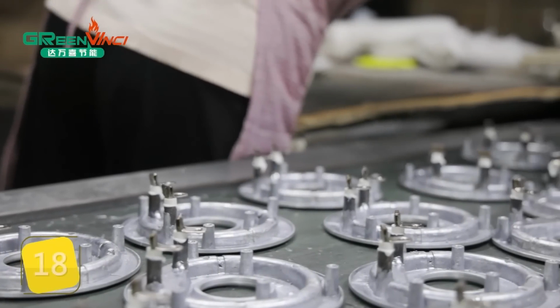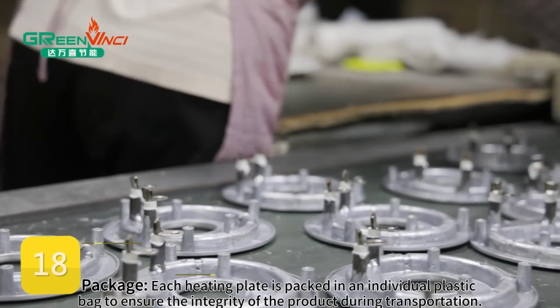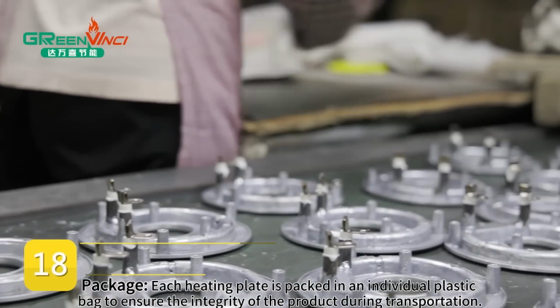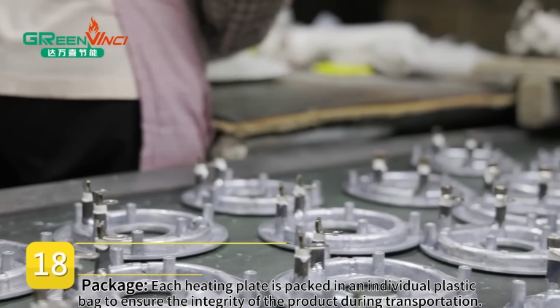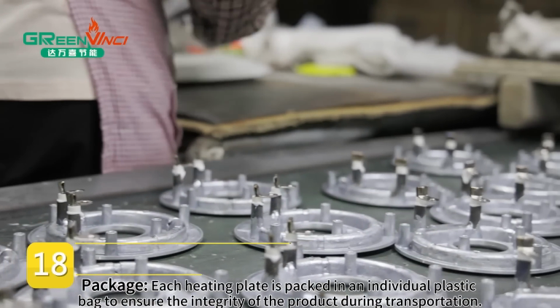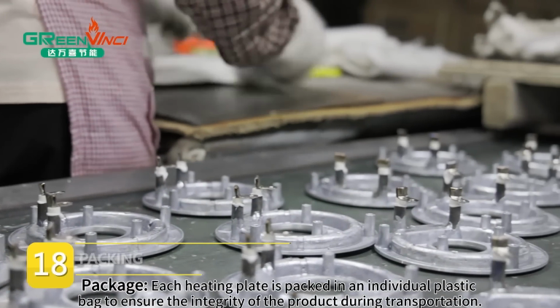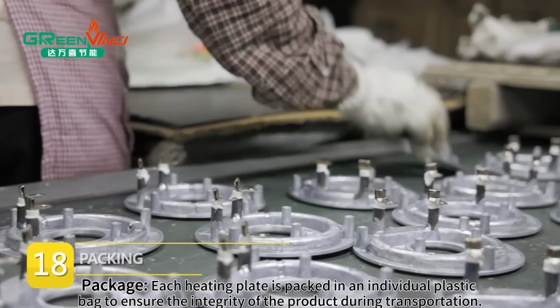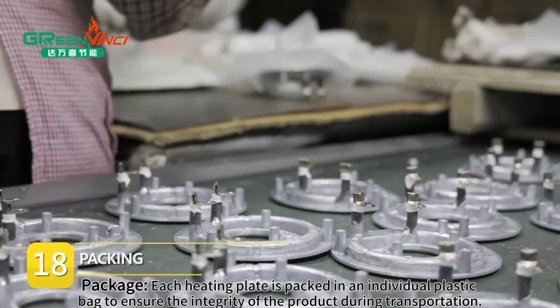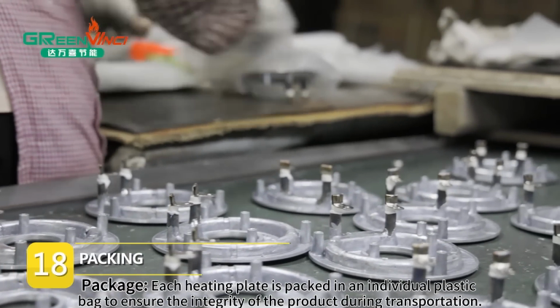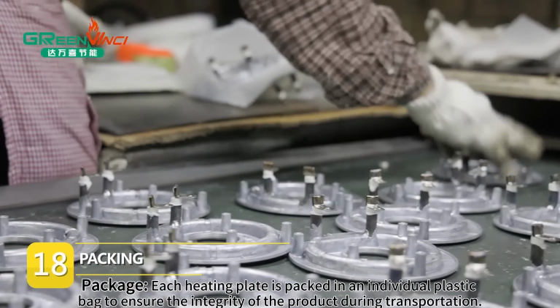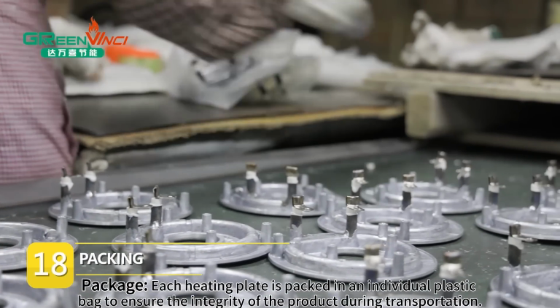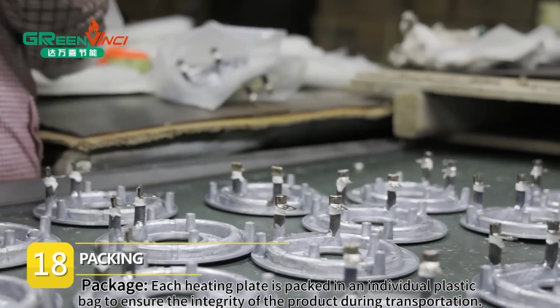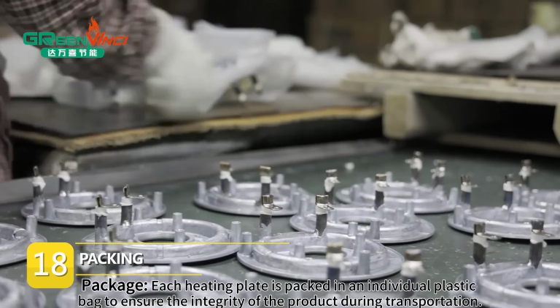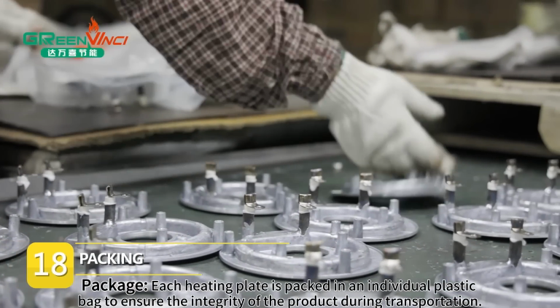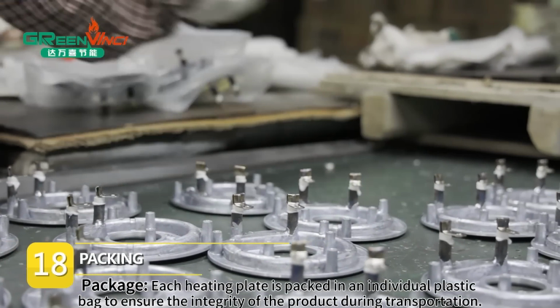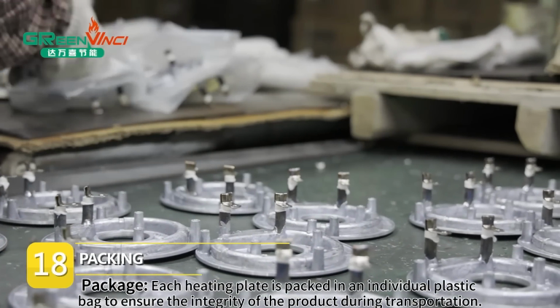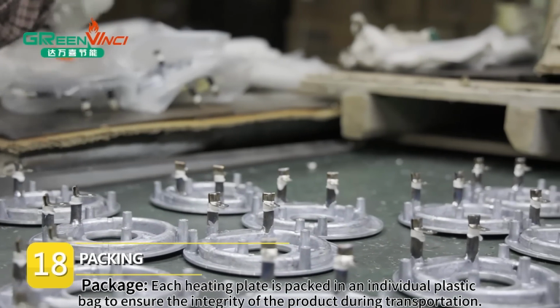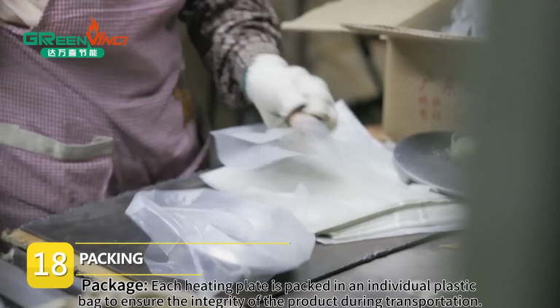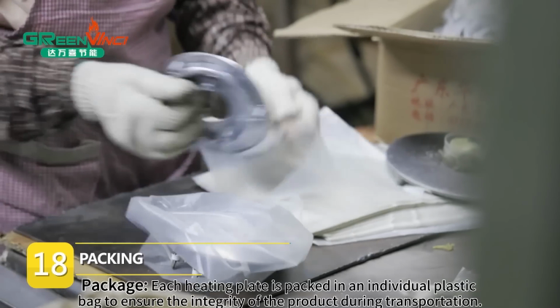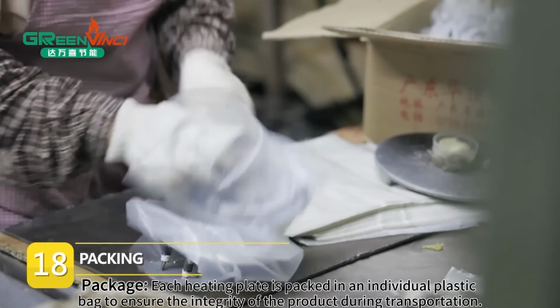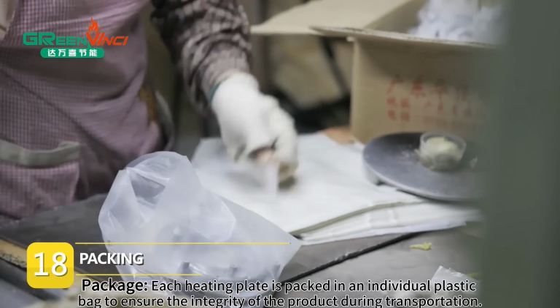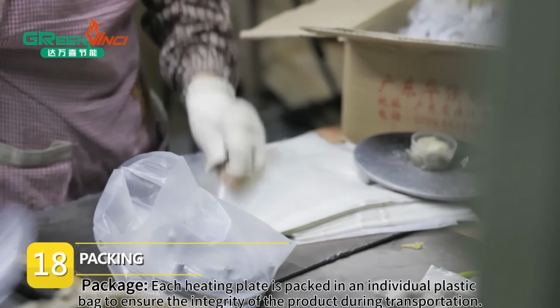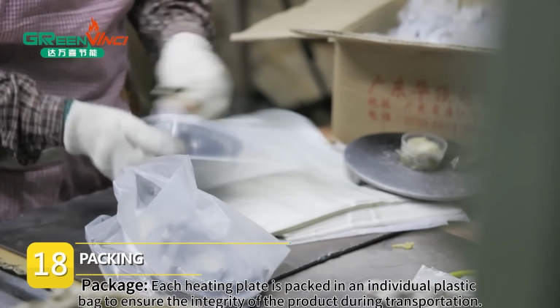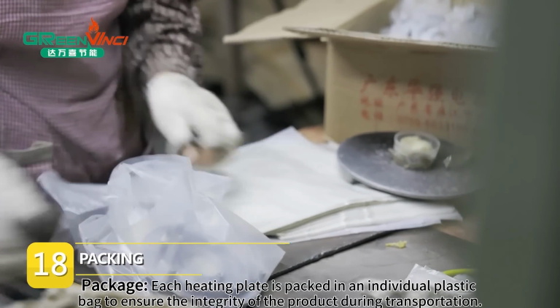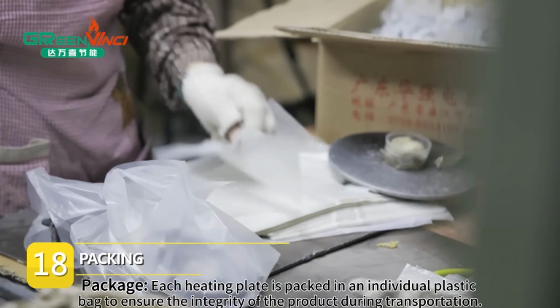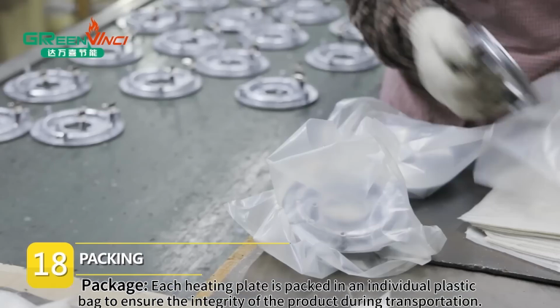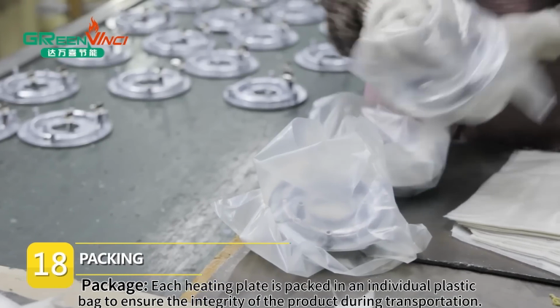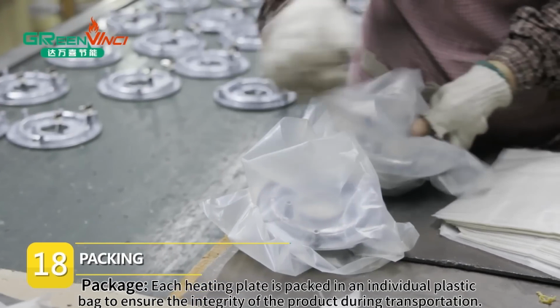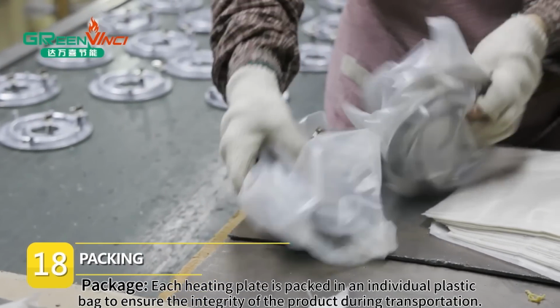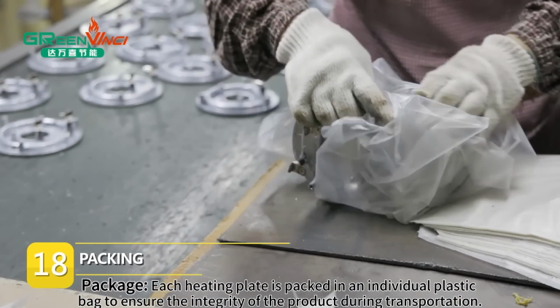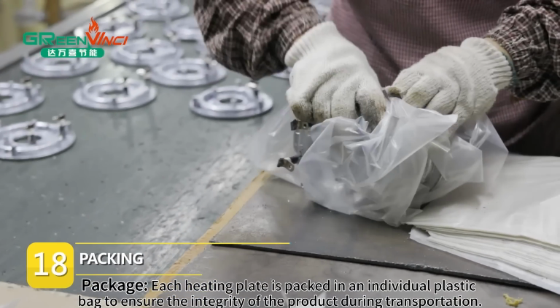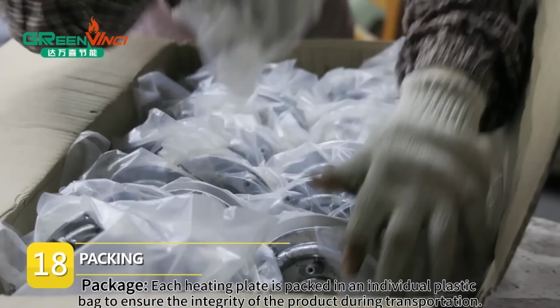Package. Each heating plate is packed in an individual plastic bag to ensure the integrity of the product during transportation.